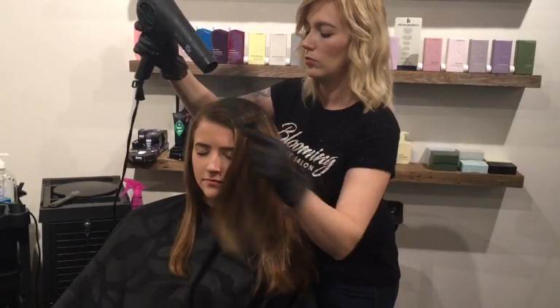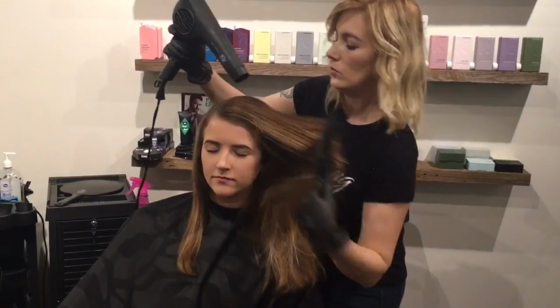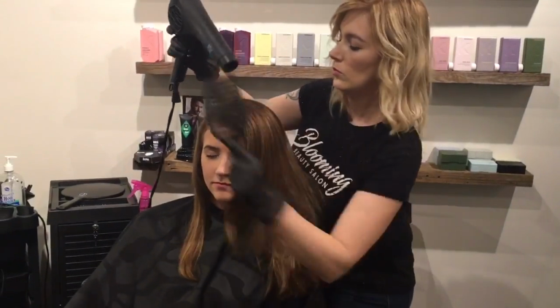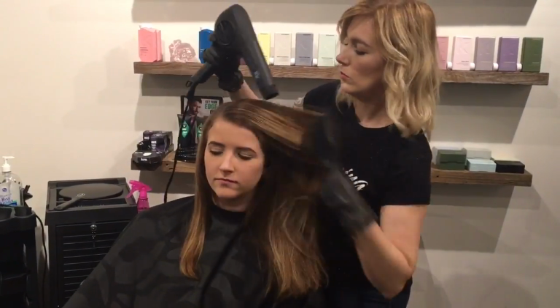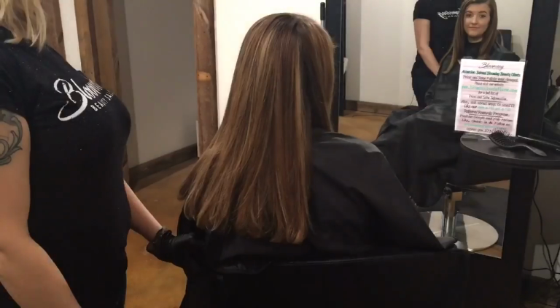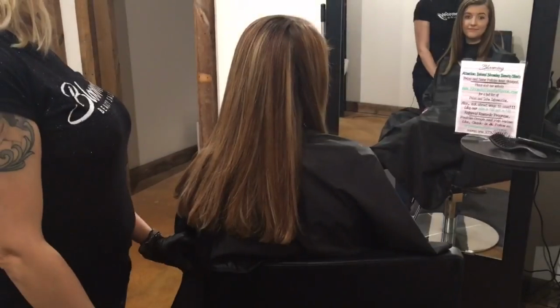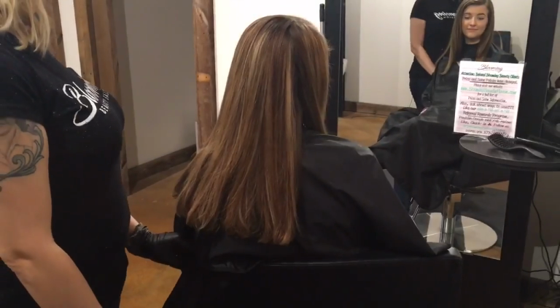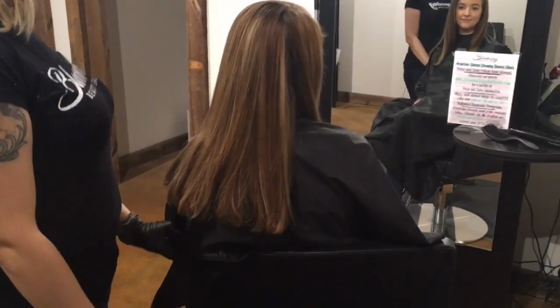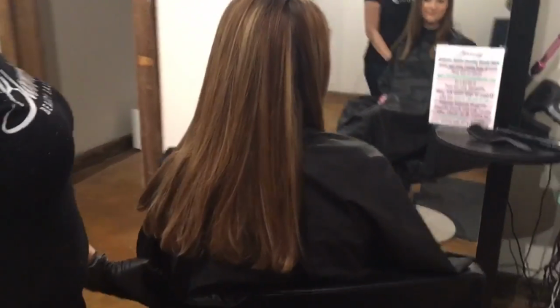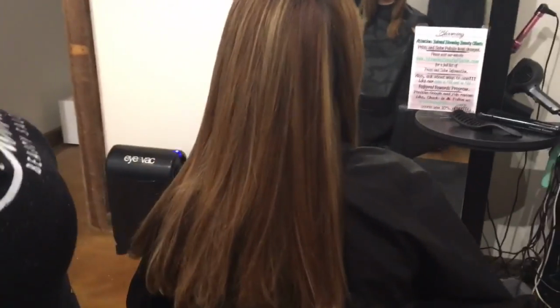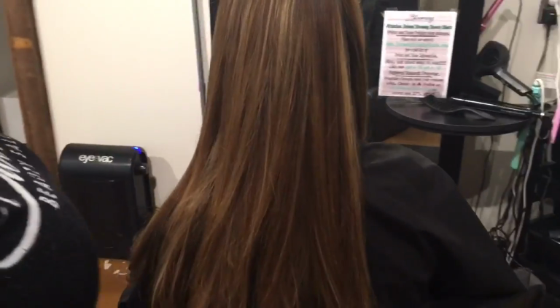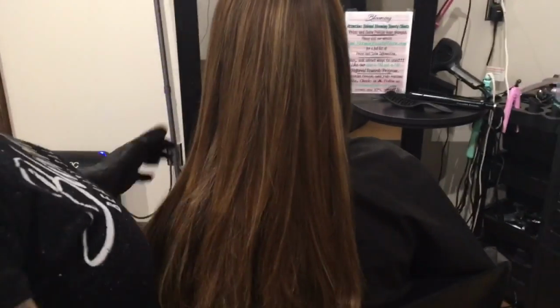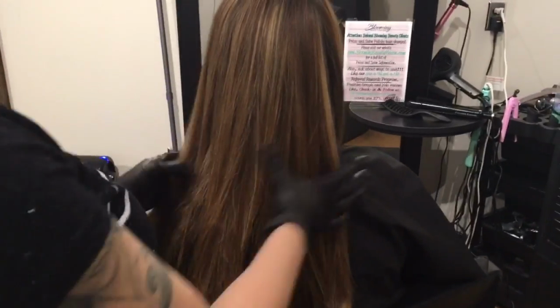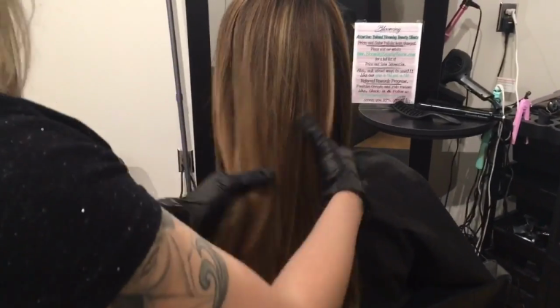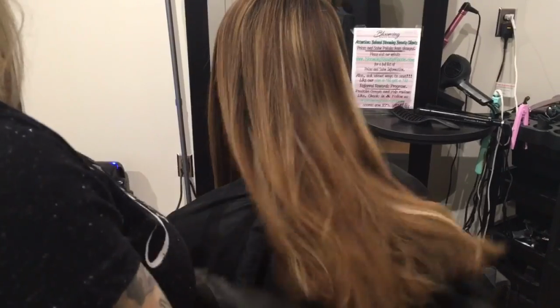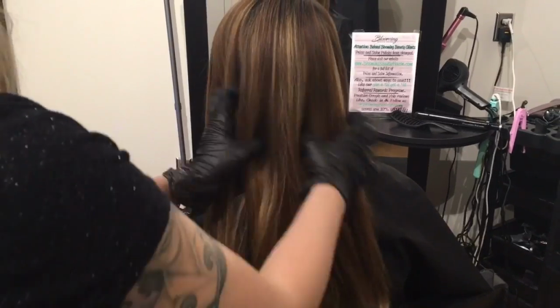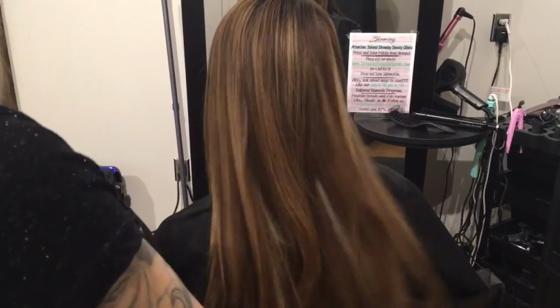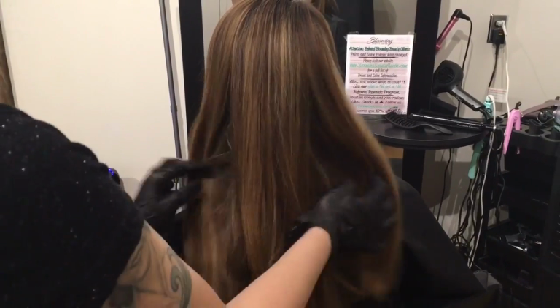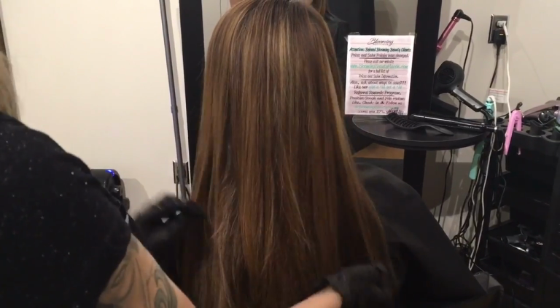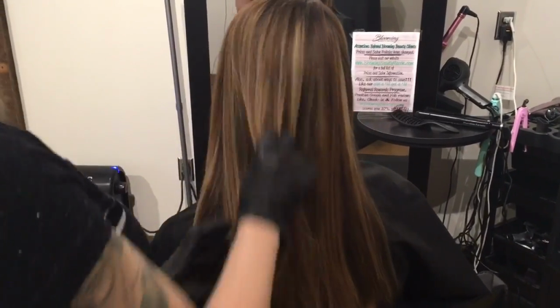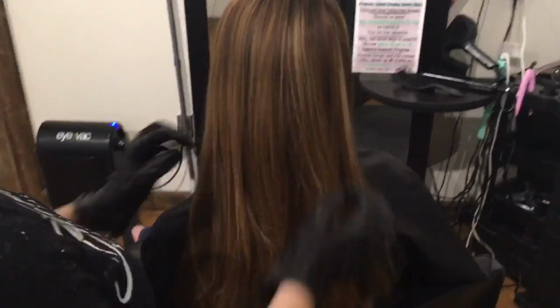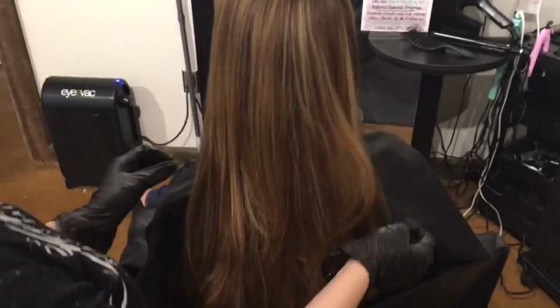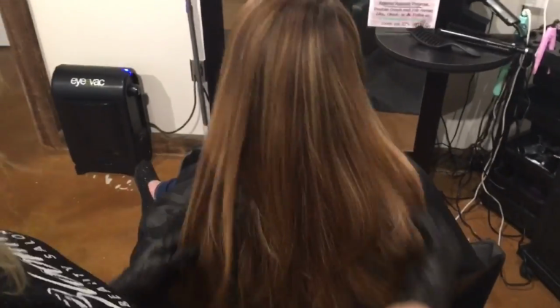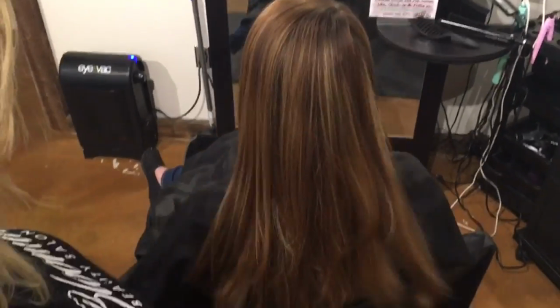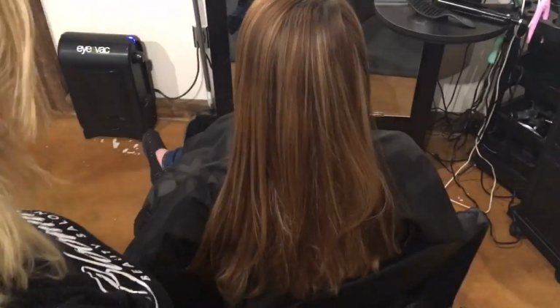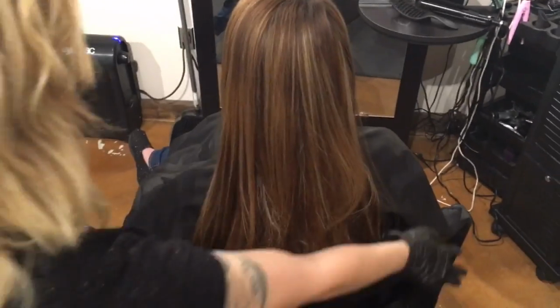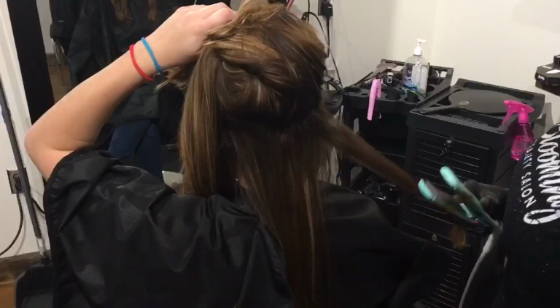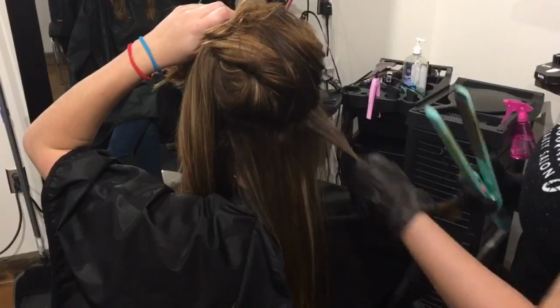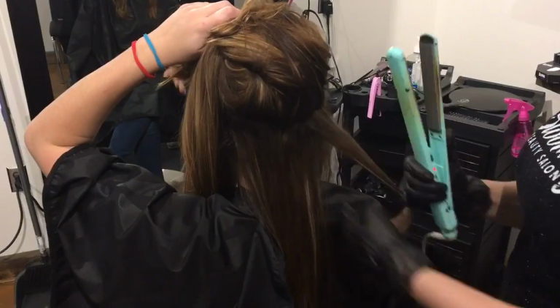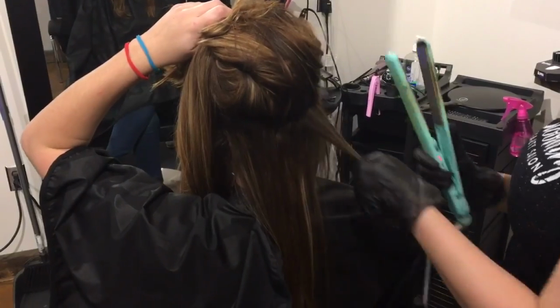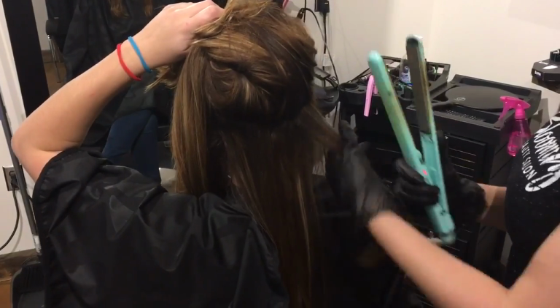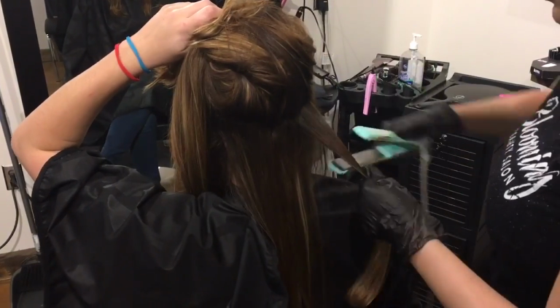Notice how beautiful, healthy, and silky the client's hair is after our blow dry. We have an awesome blow dry foundation, and now we're ready to flat iron.